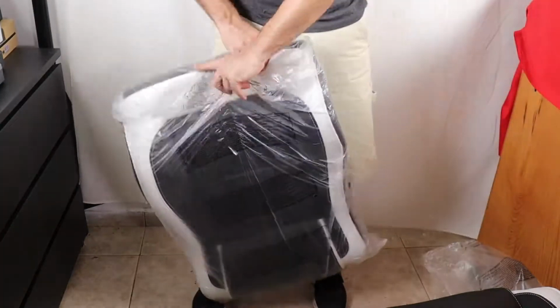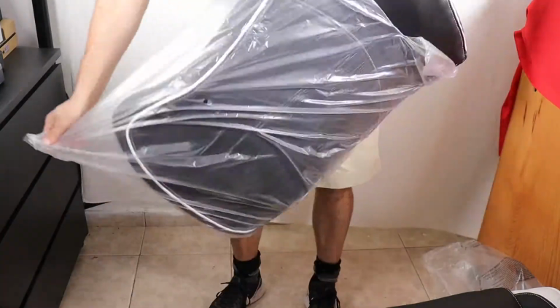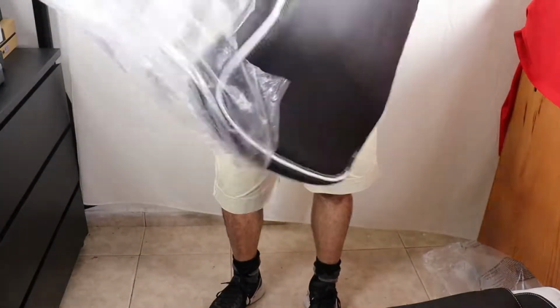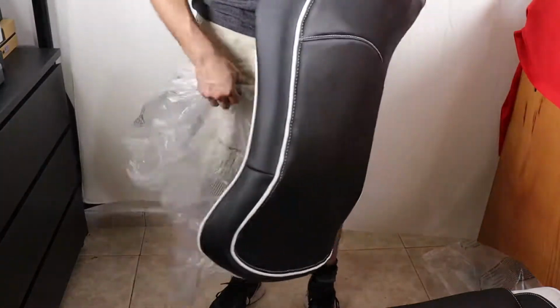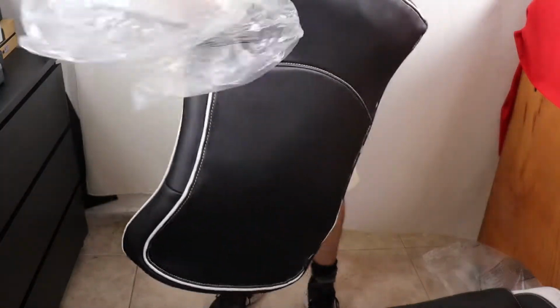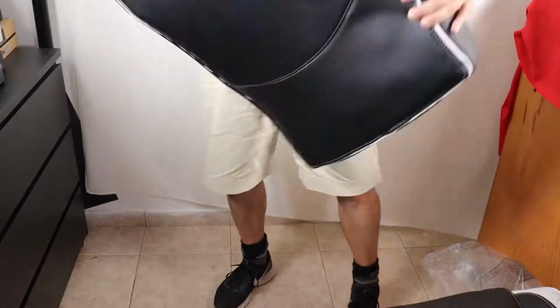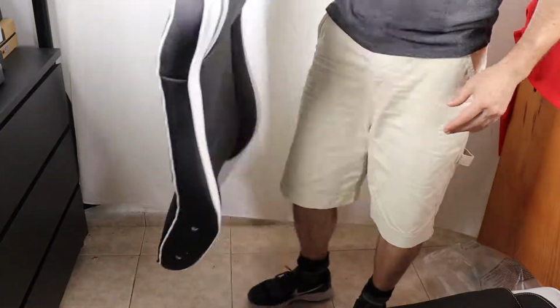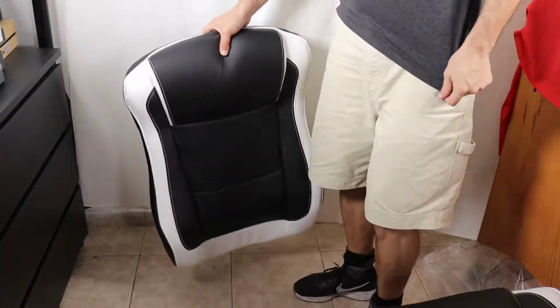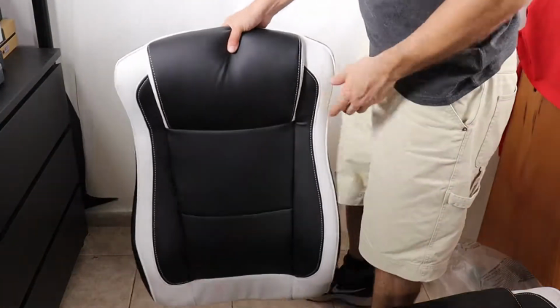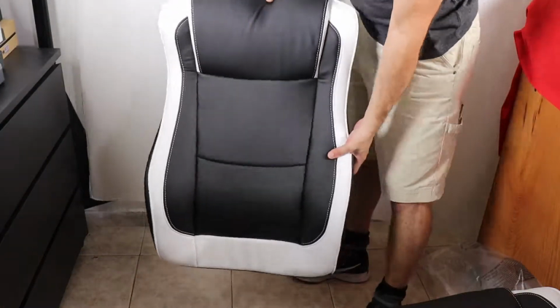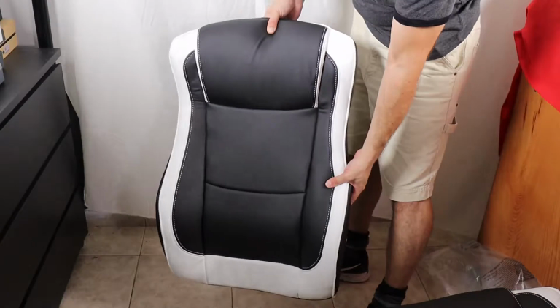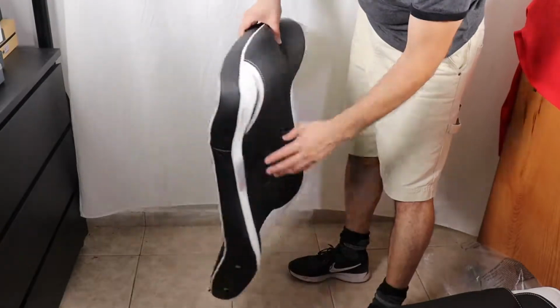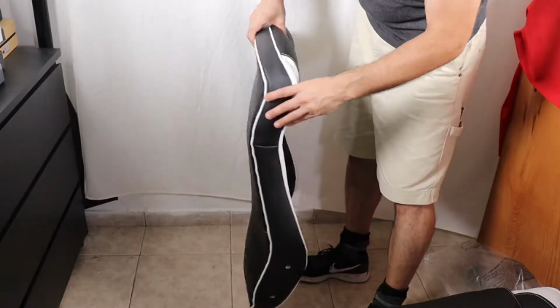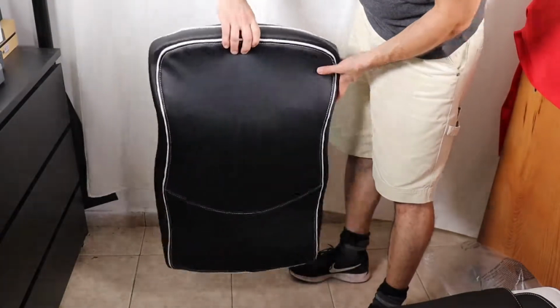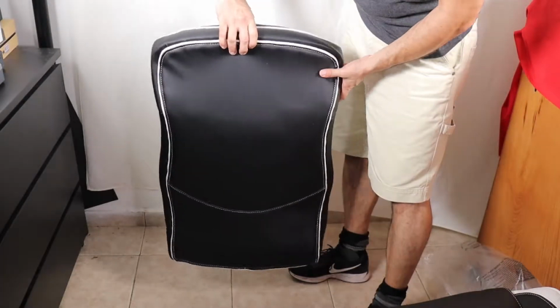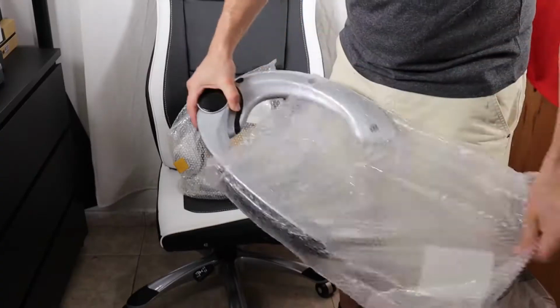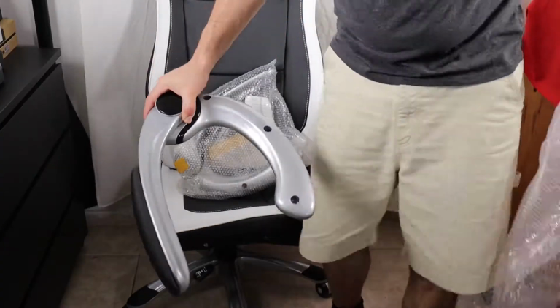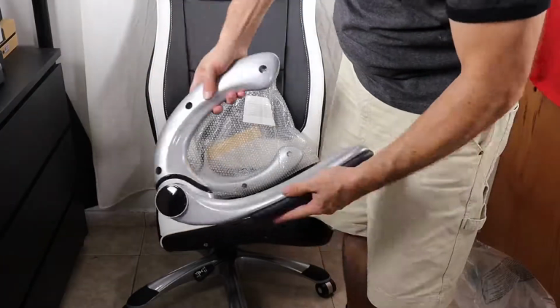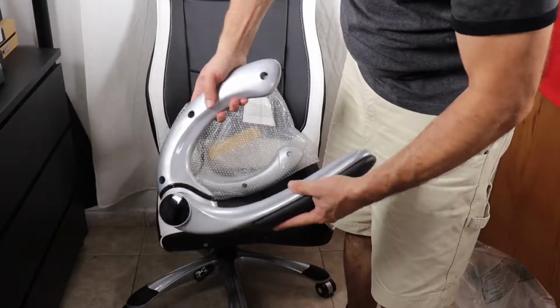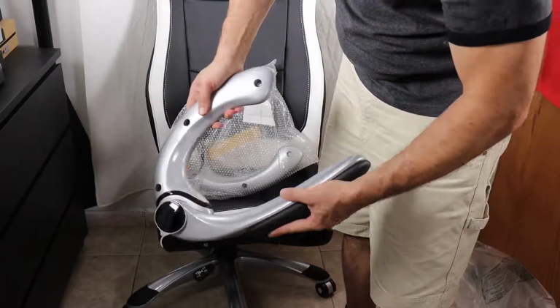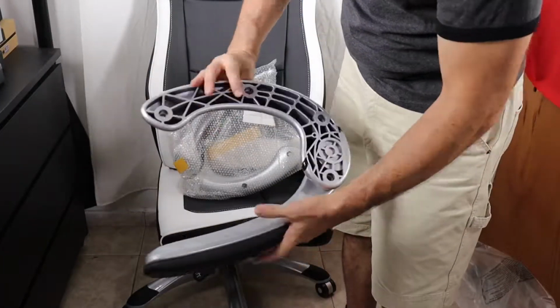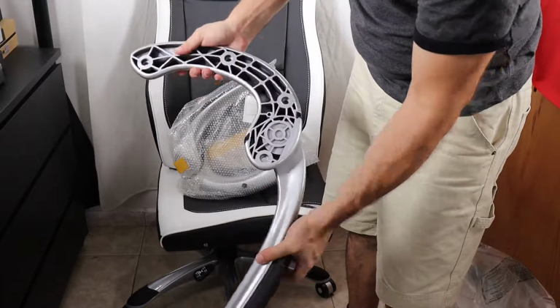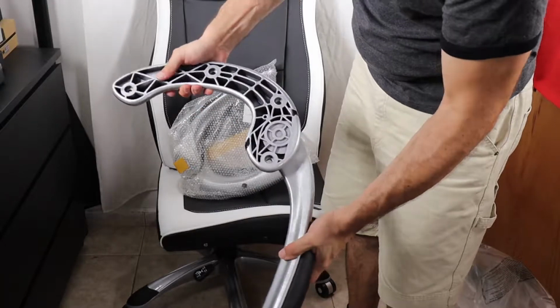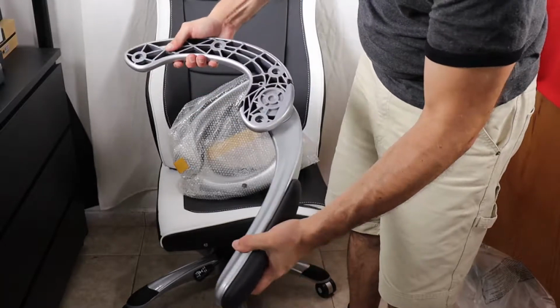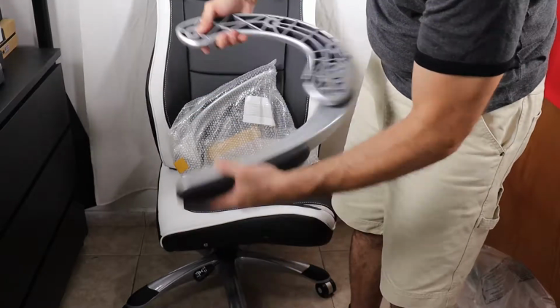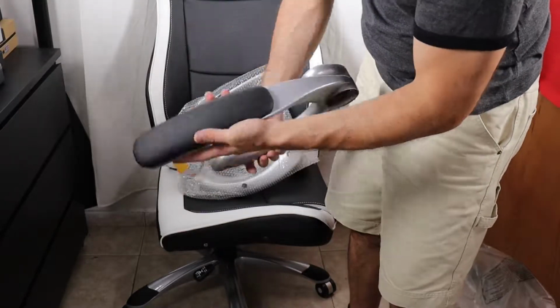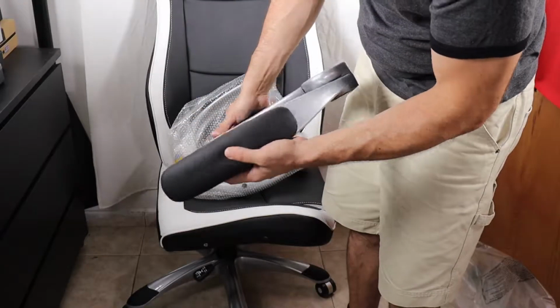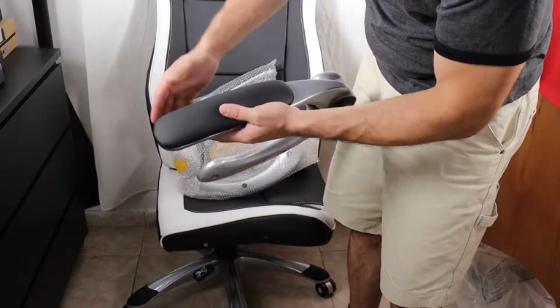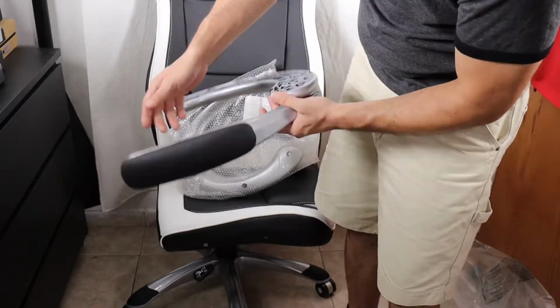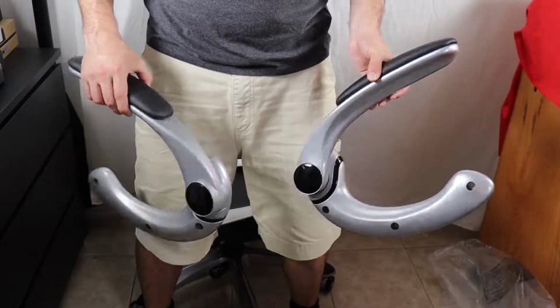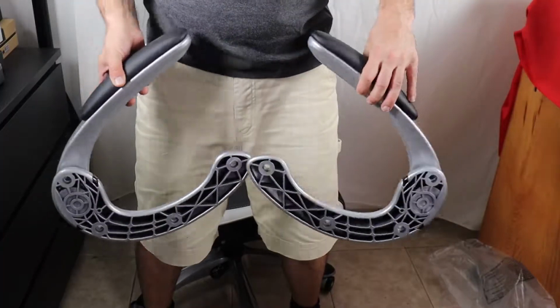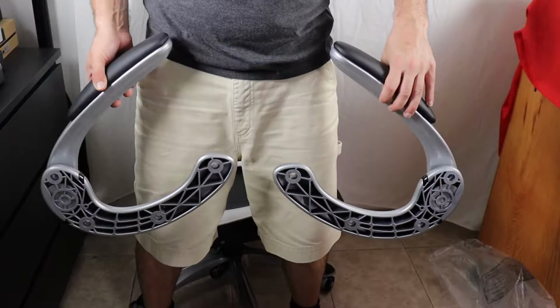Now I'm going to show you the backrest. On each side I'll connect these armrests, which are made from plastic with a bit of padding and can be raised completely.